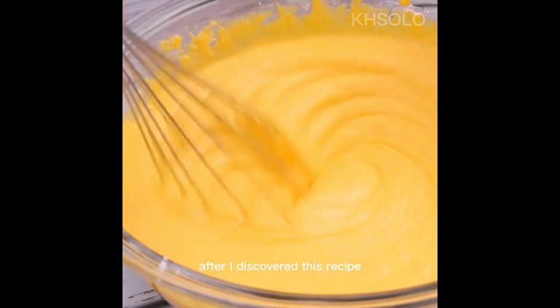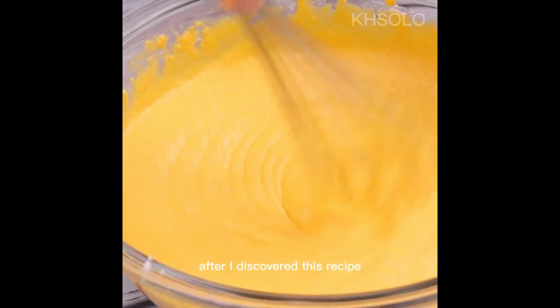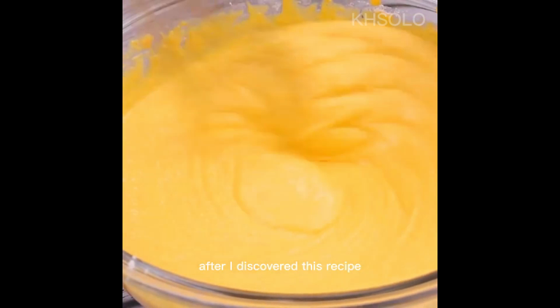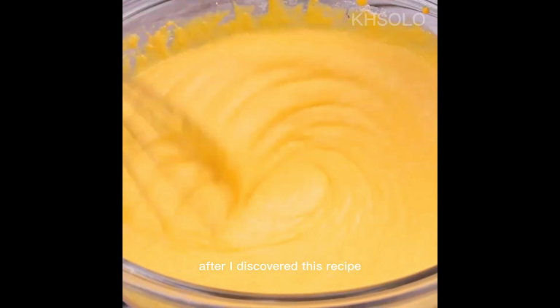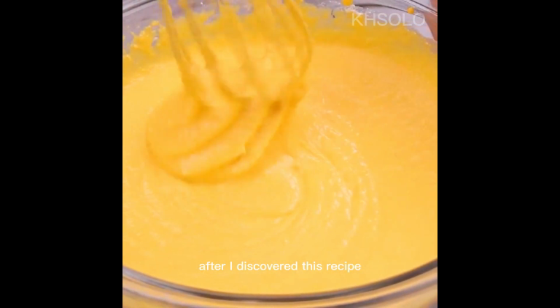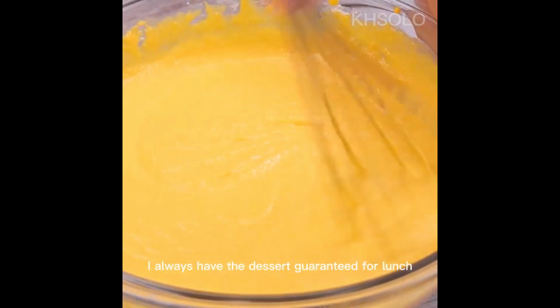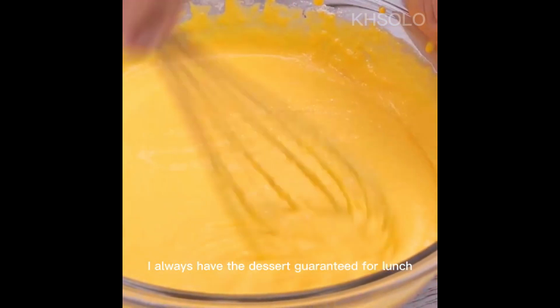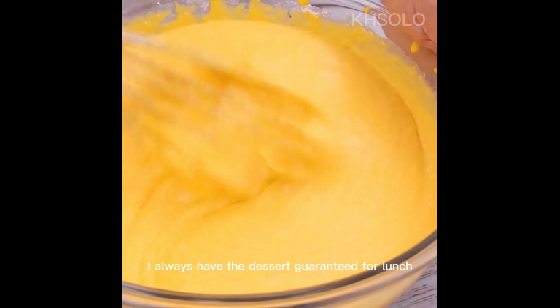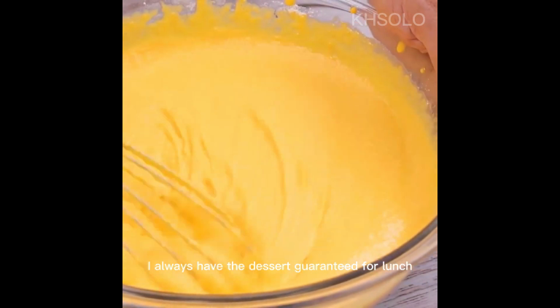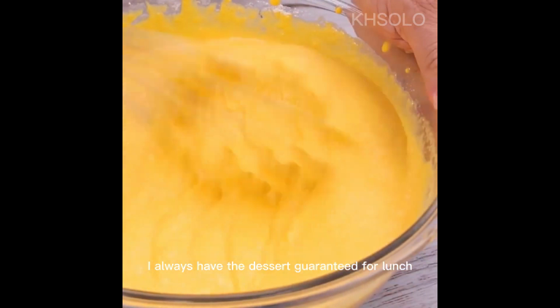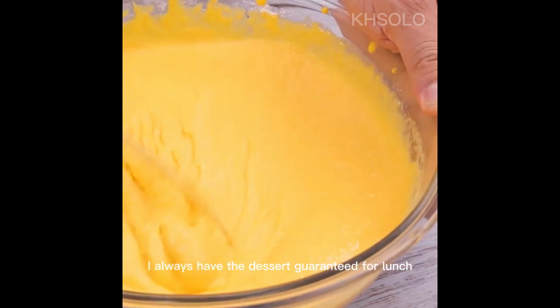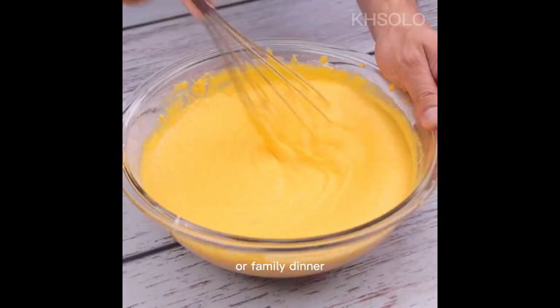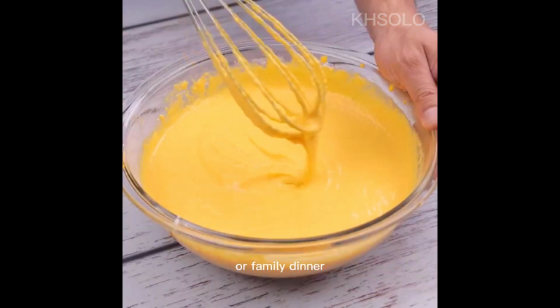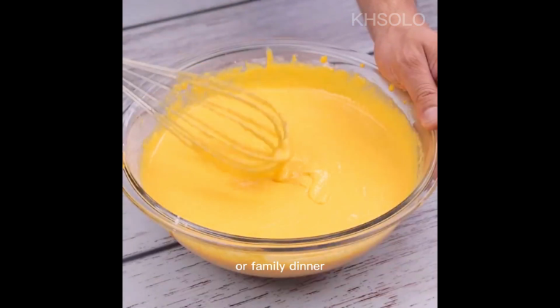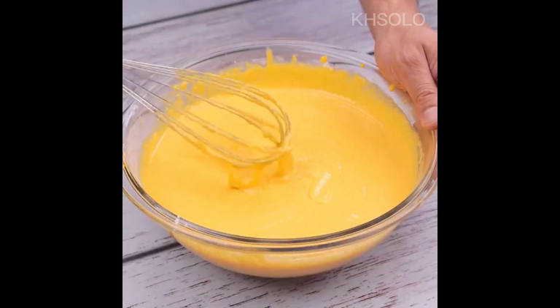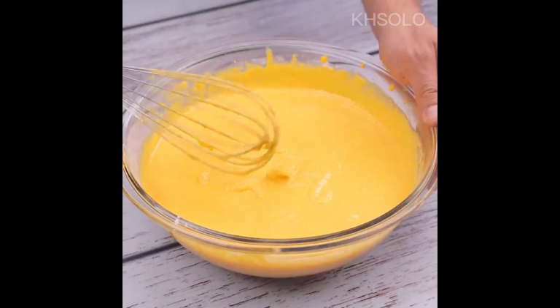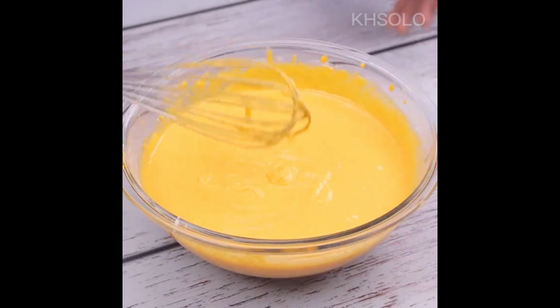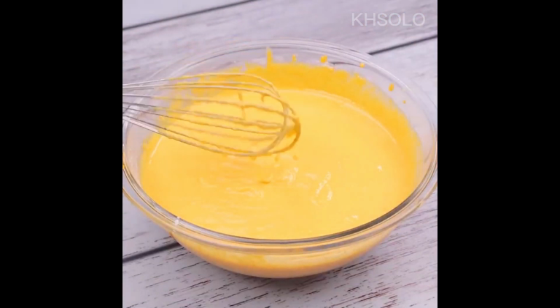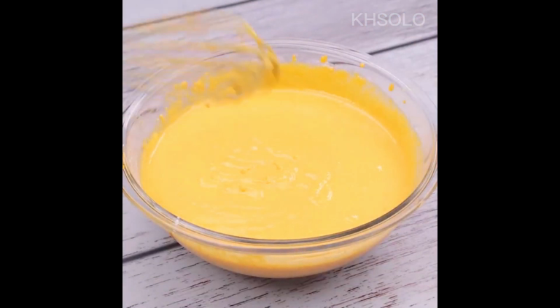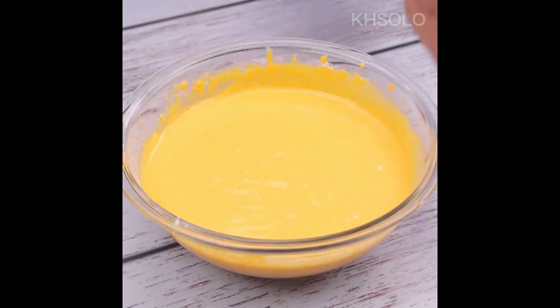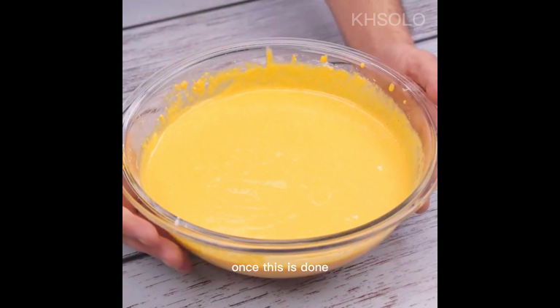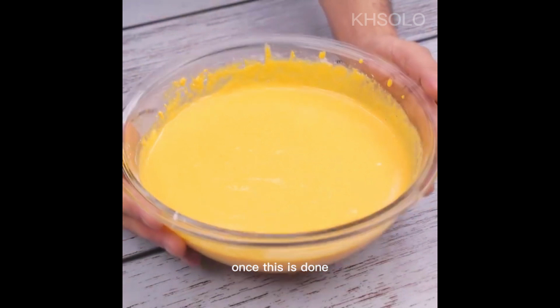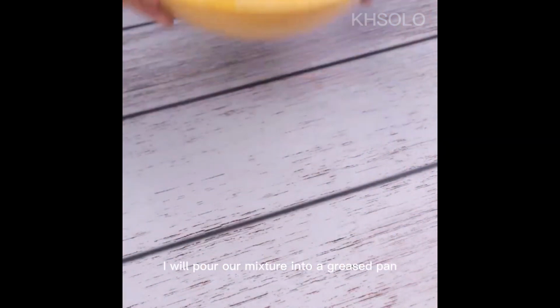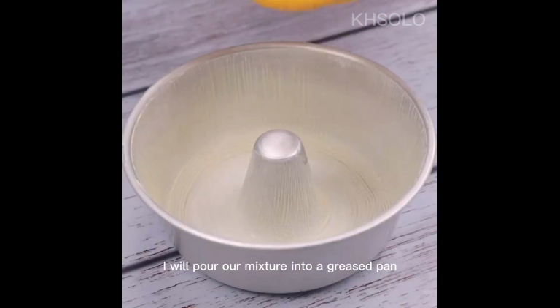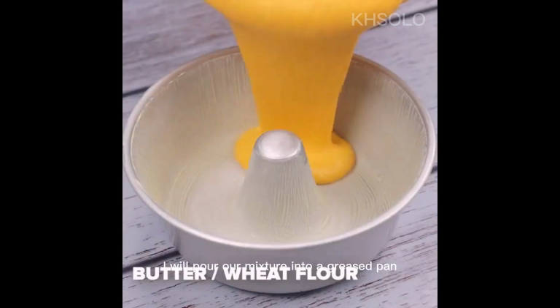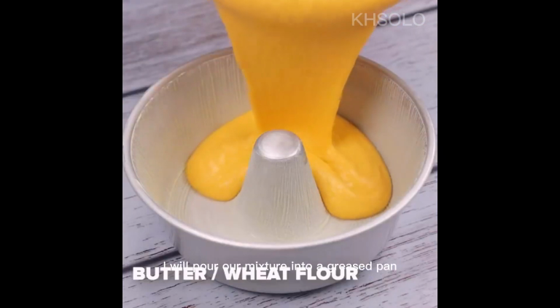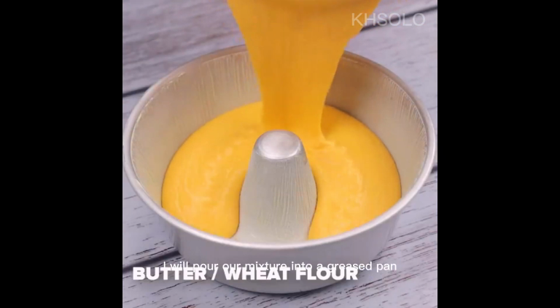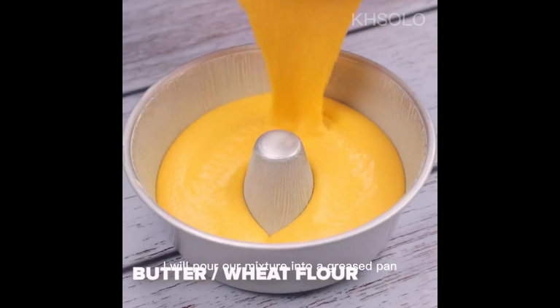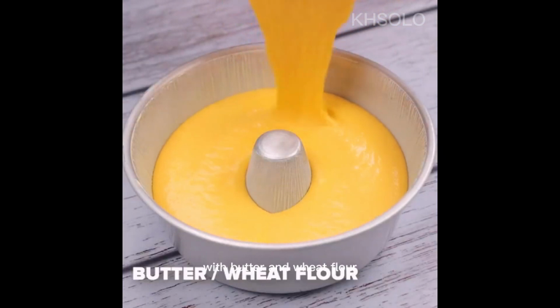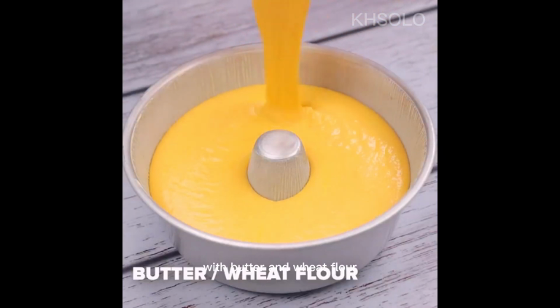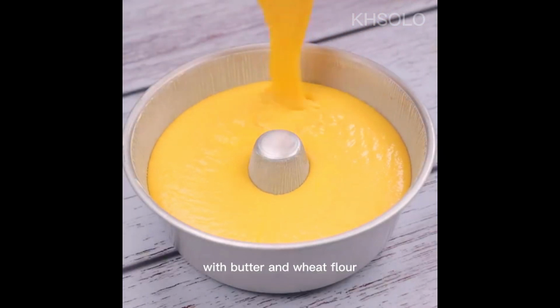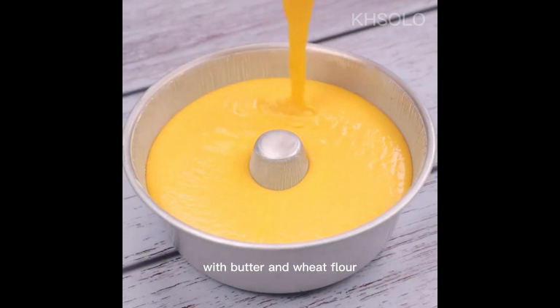Since I discovered this recipe, I always have dessert guaranteed for lunch or a family dinner. Once this is done, I will pour our mixture into a pan greased with butter and wheat flour.